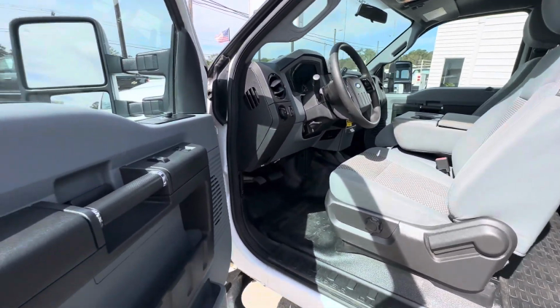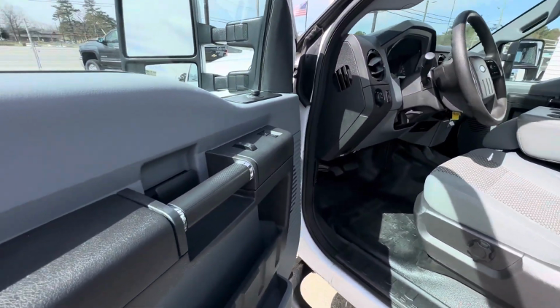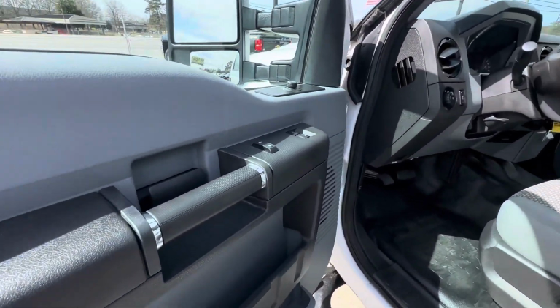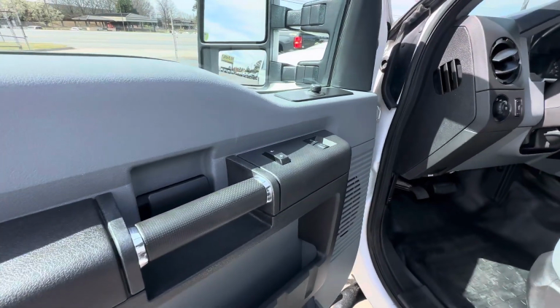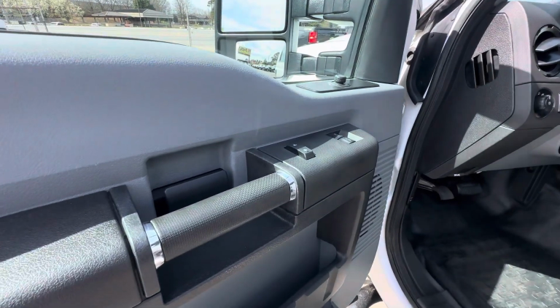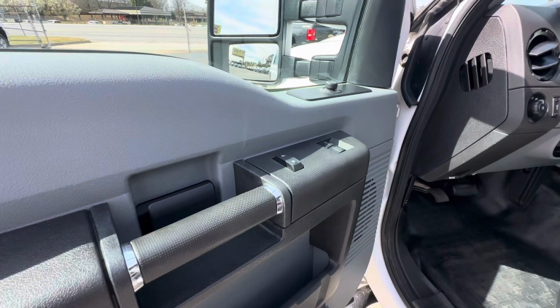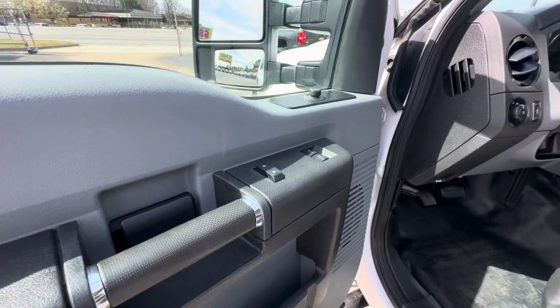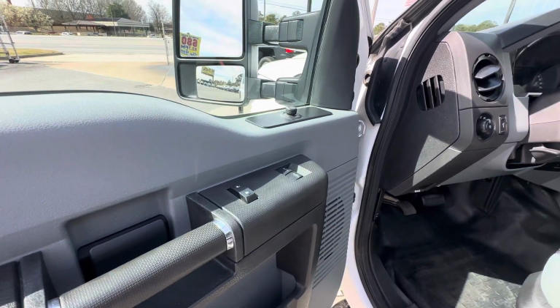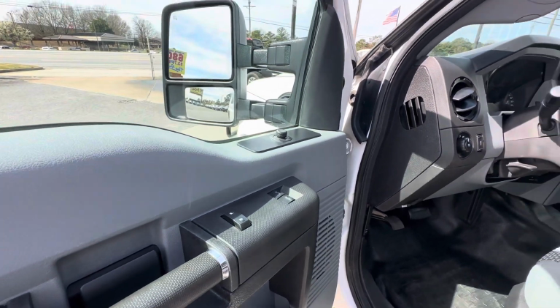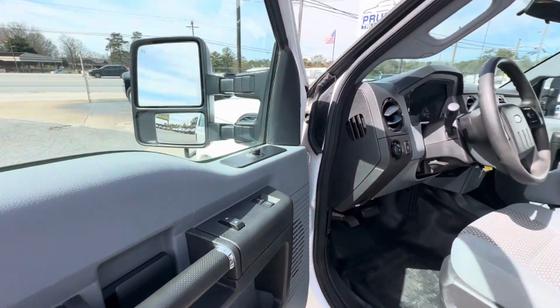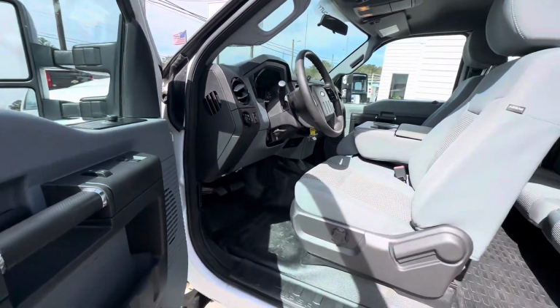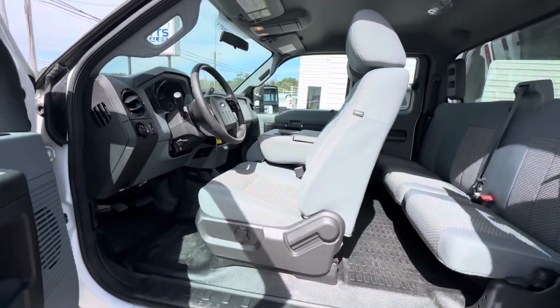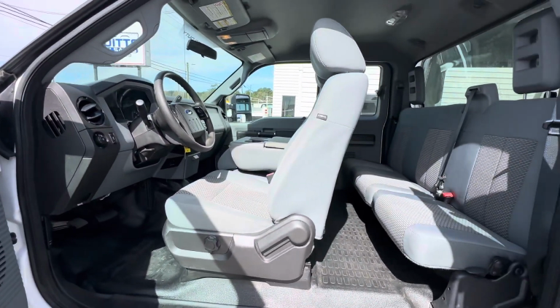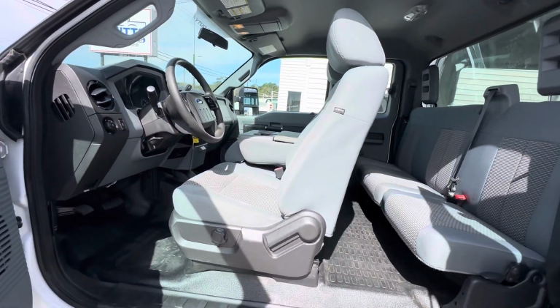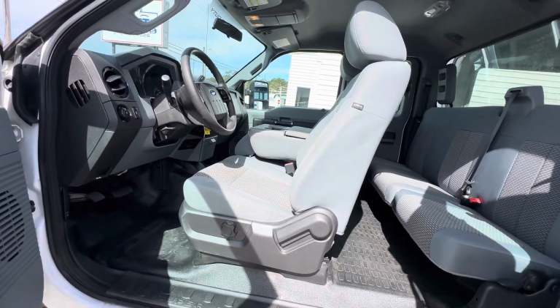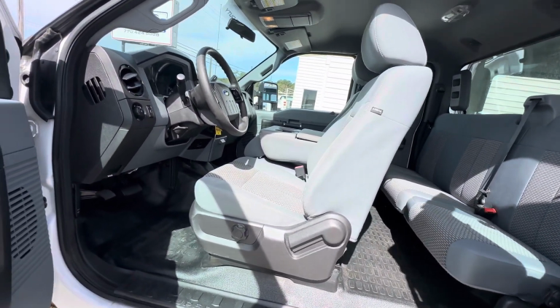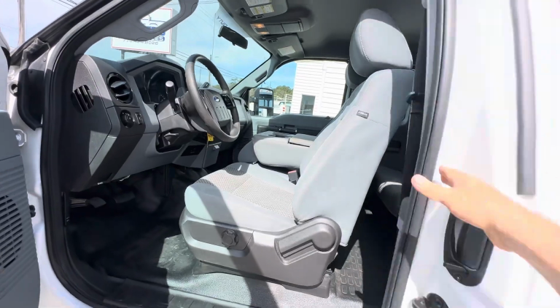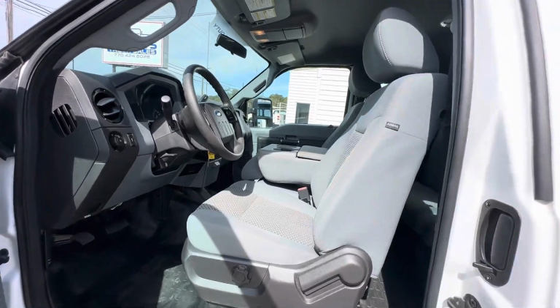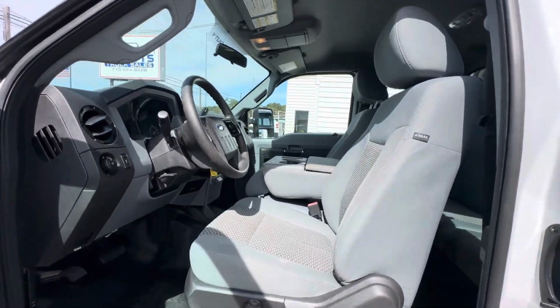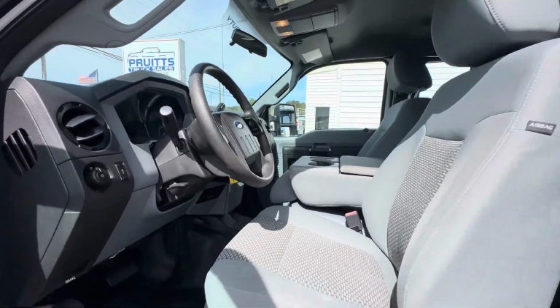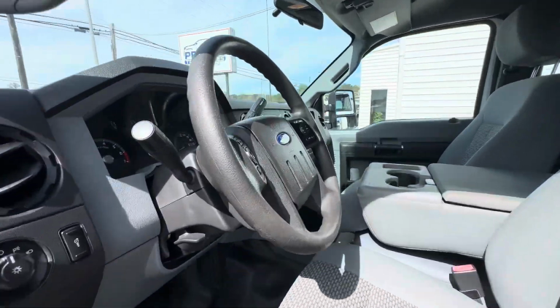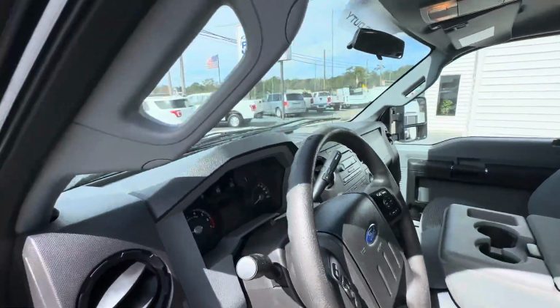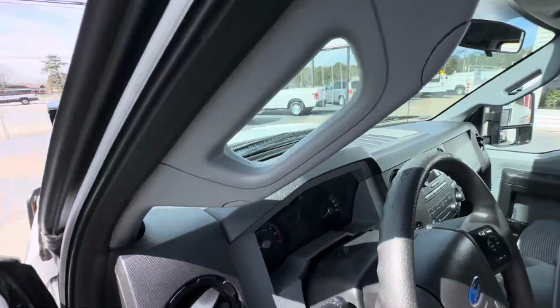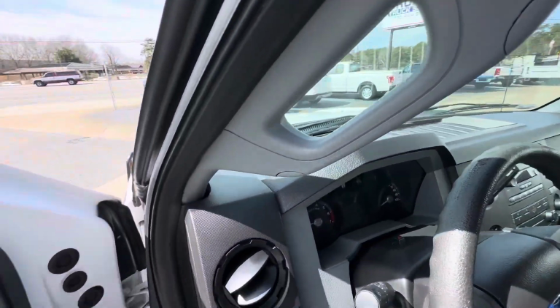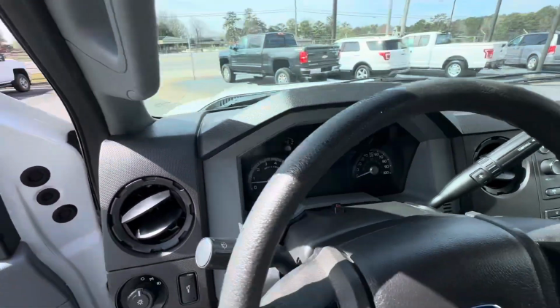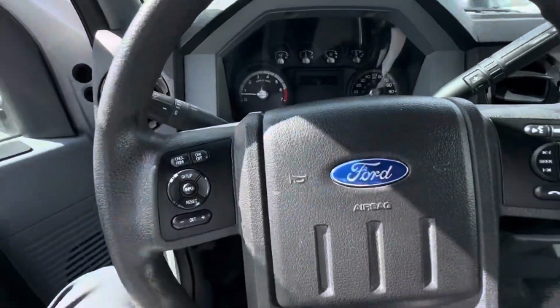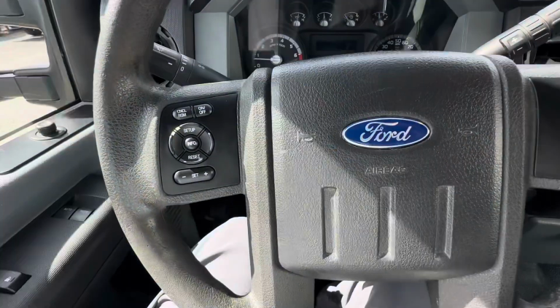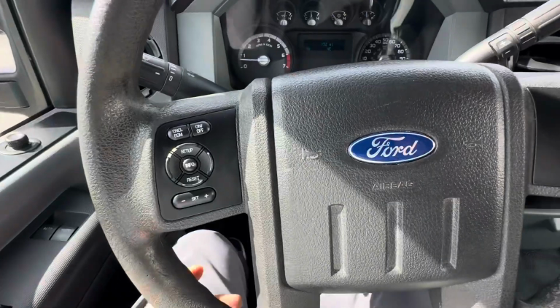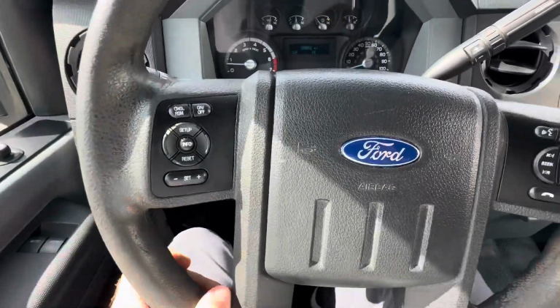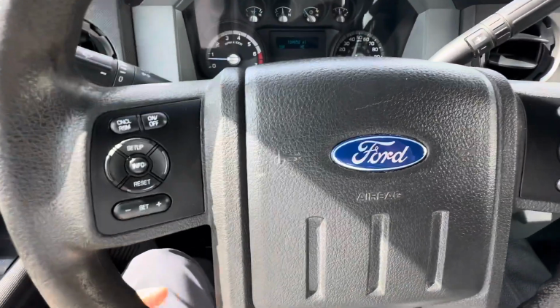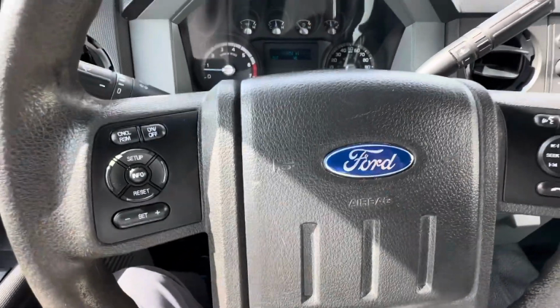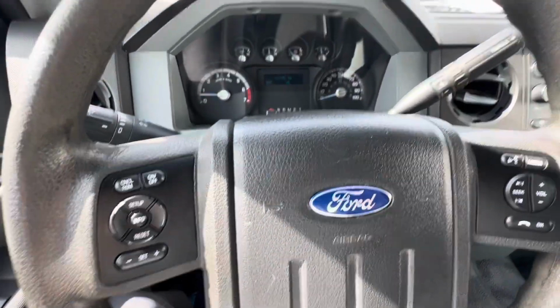It does have power windows, power door locks, power mirrors. 10,000 pound gross vehicle weight rating. Equipped with tilt wheel and cruise control.